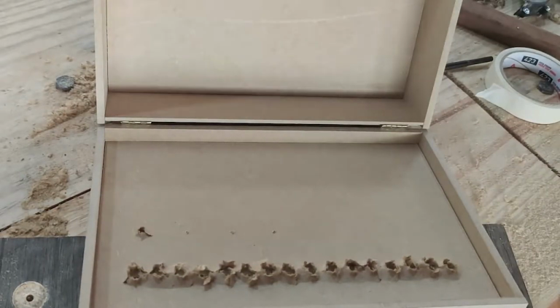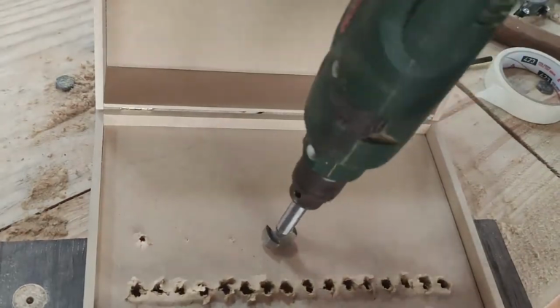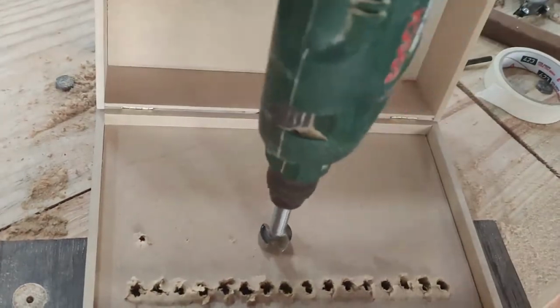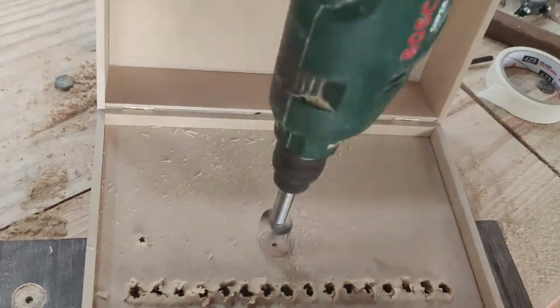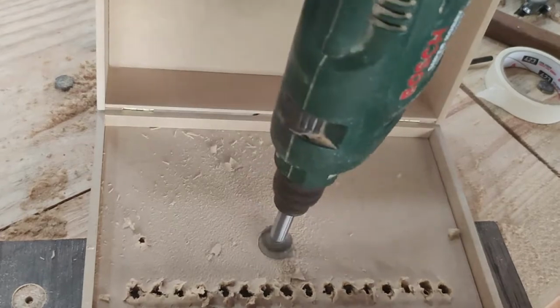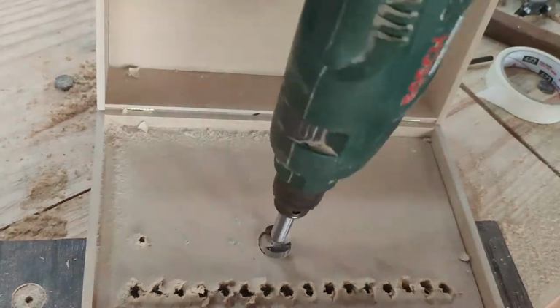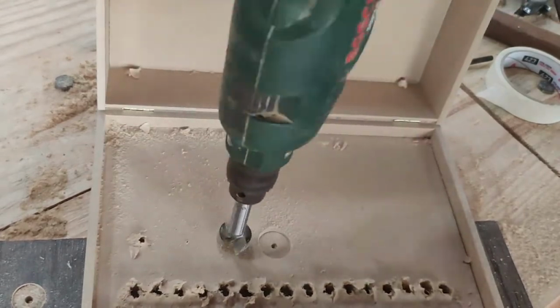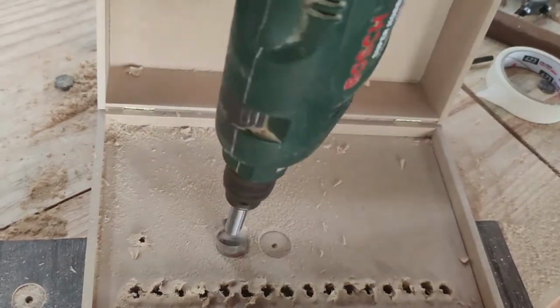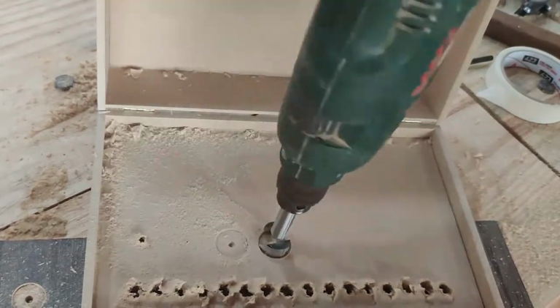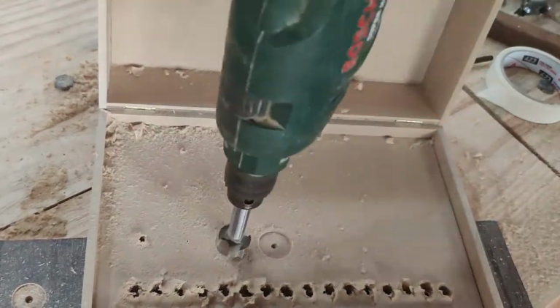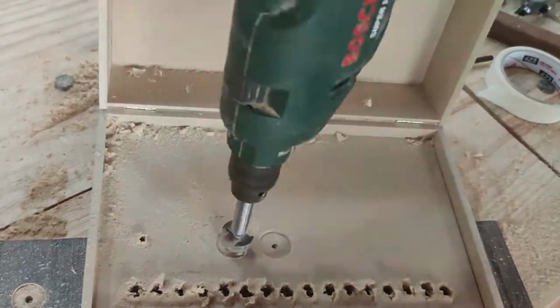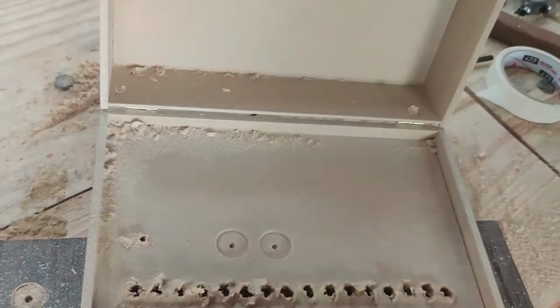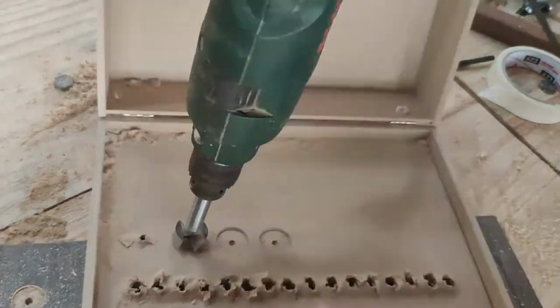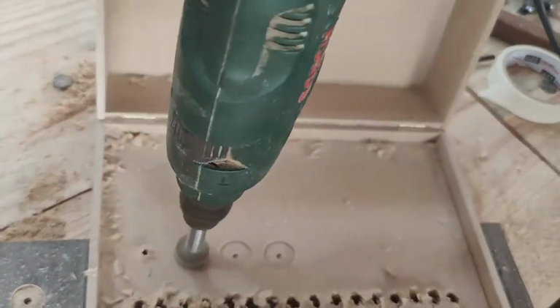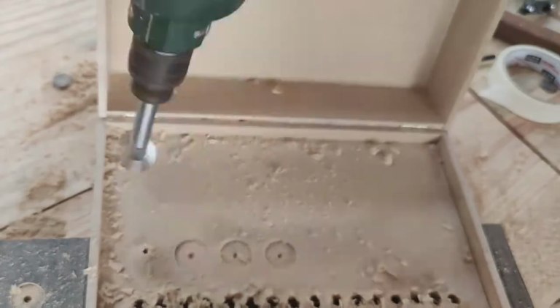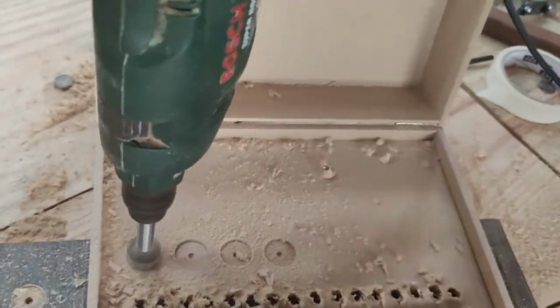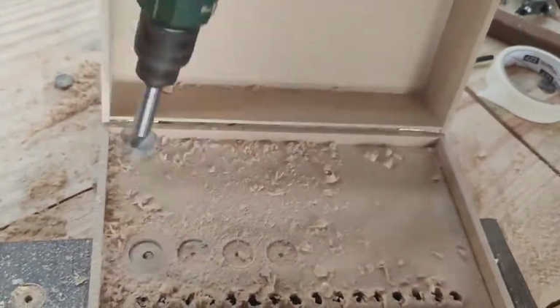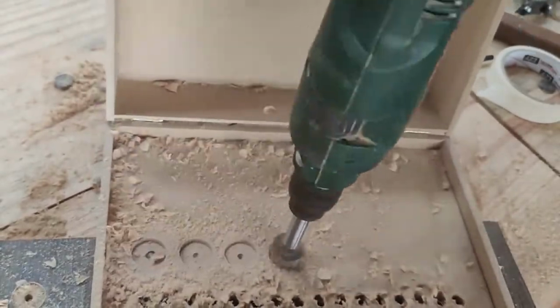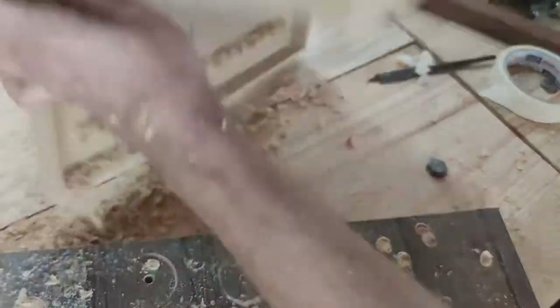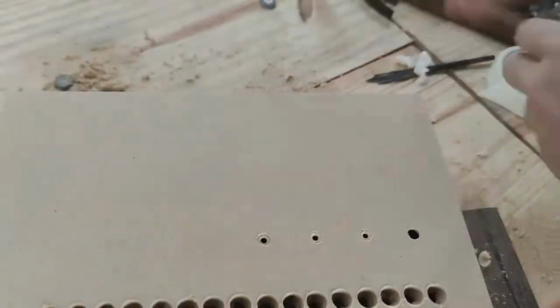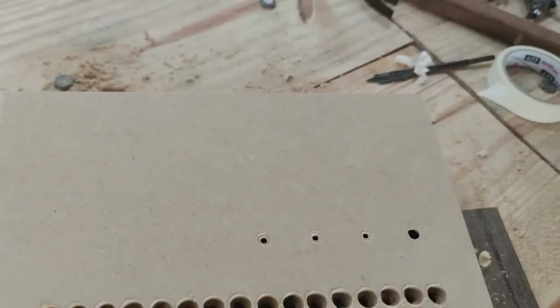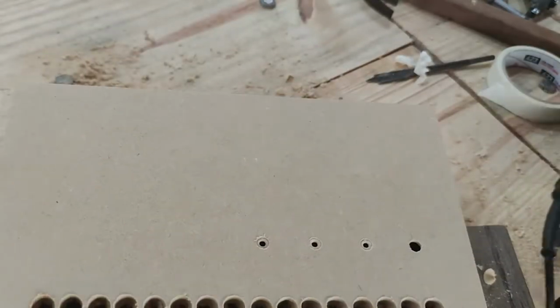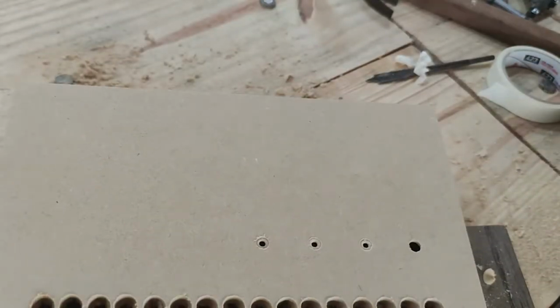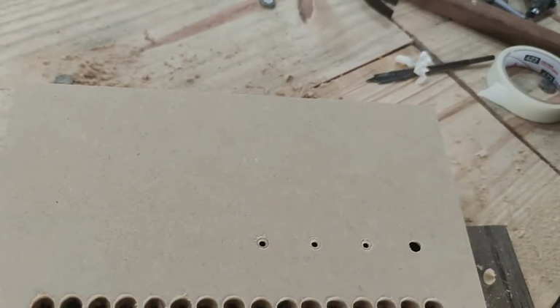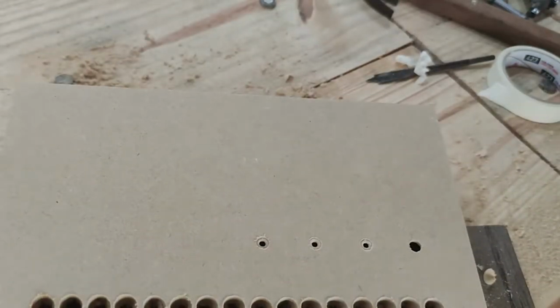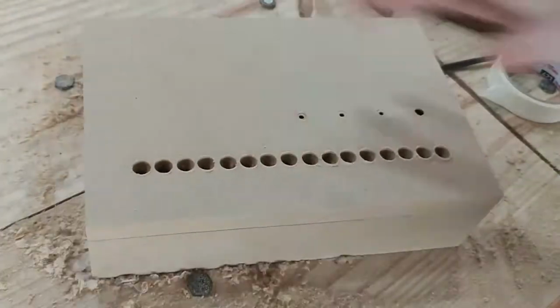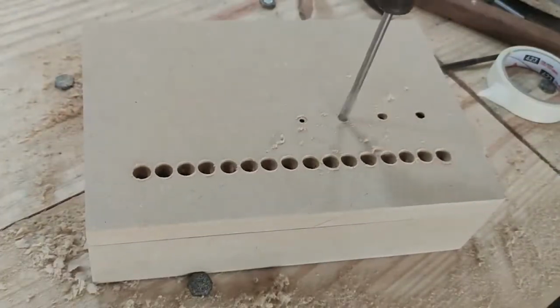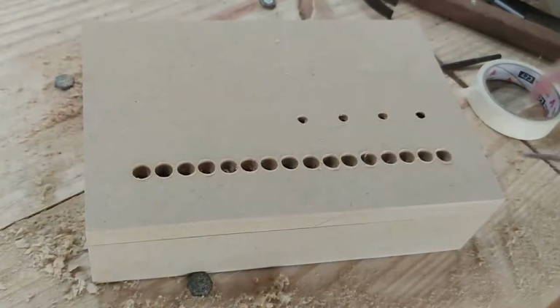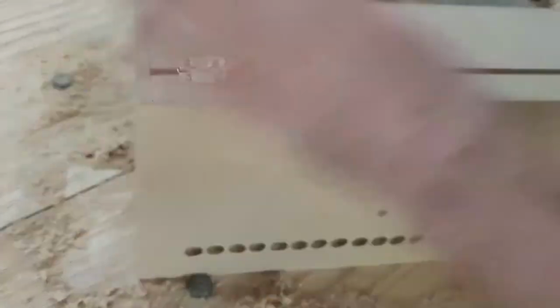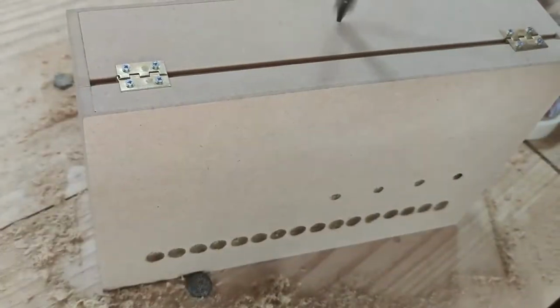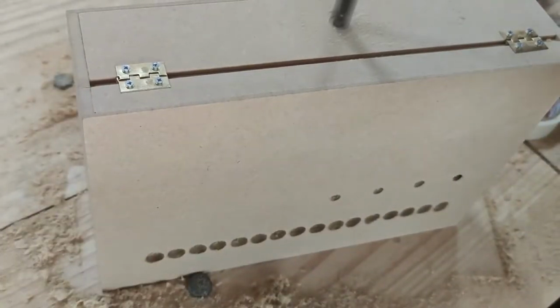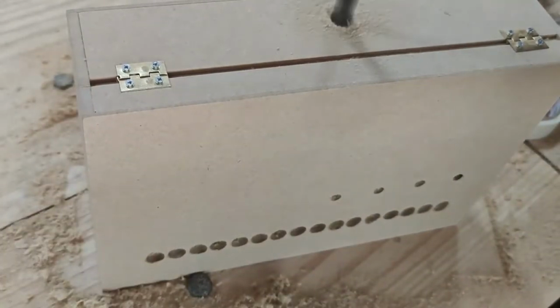From the inner side of the lid, use a 1-inch forstner drill to dig about half the thickness of the lid. Again from the outer side of the lid, finish the 5/16-inch holes. Finally, drill a half-inch hole in the back side of the box.